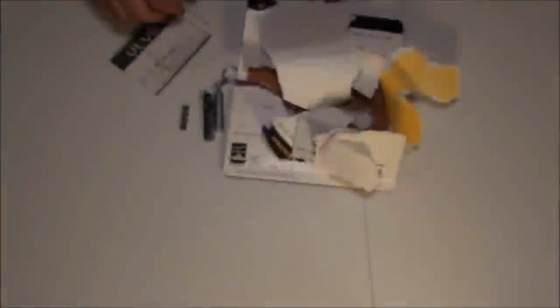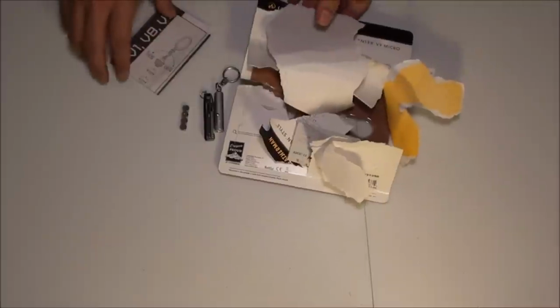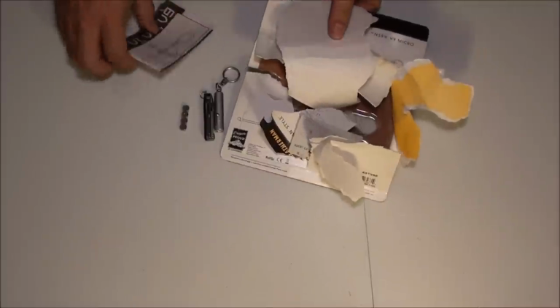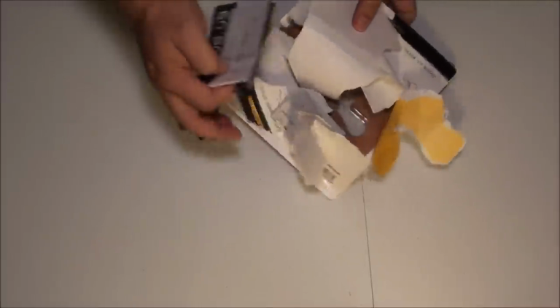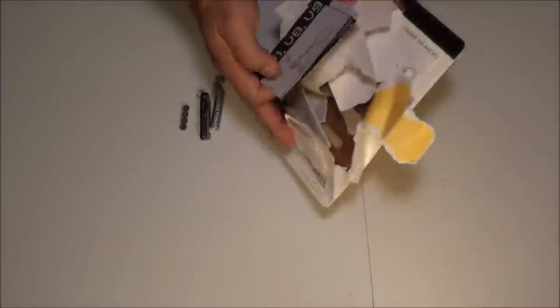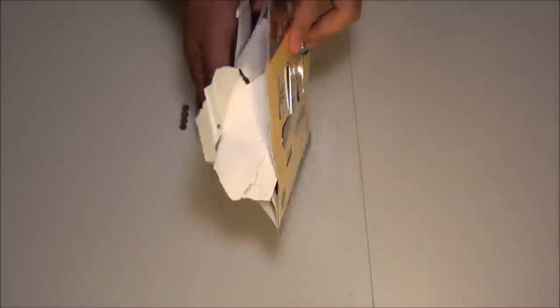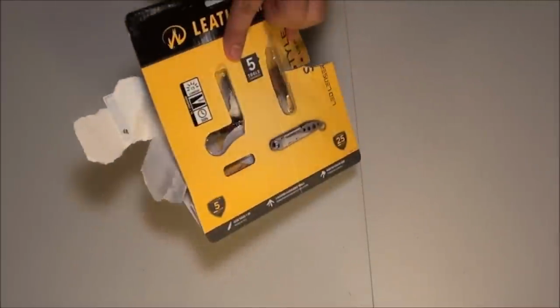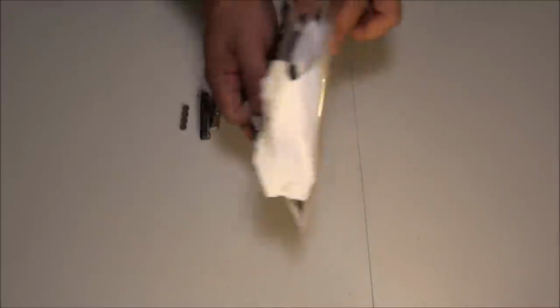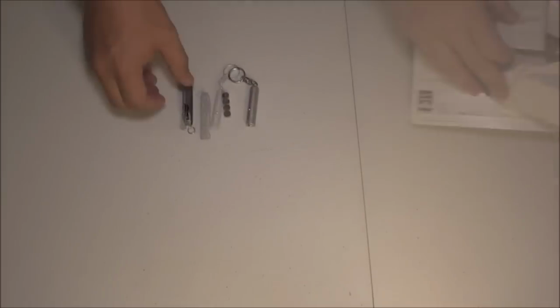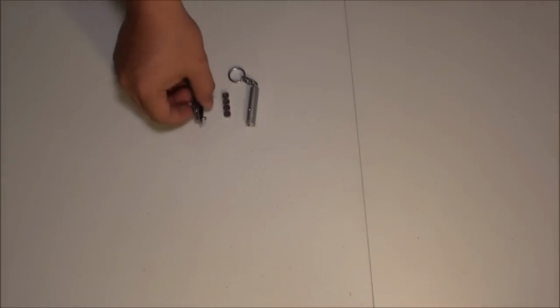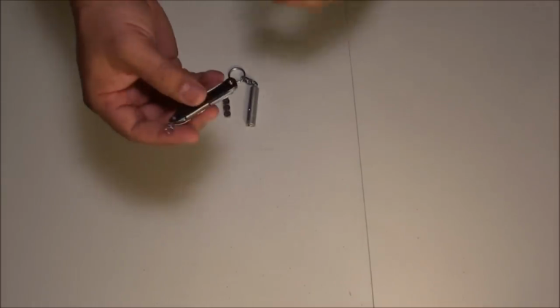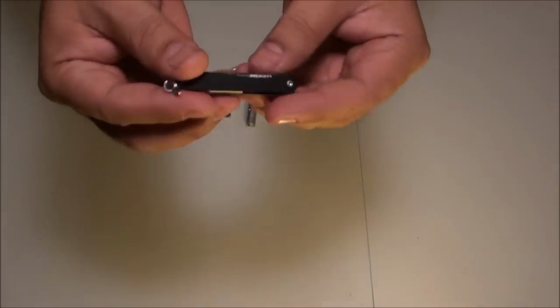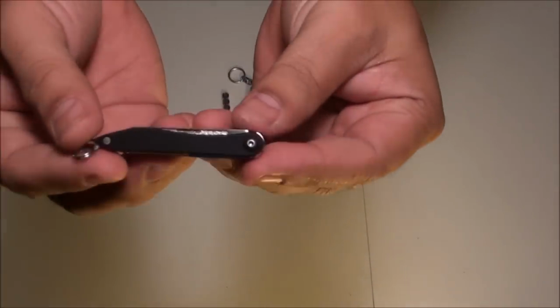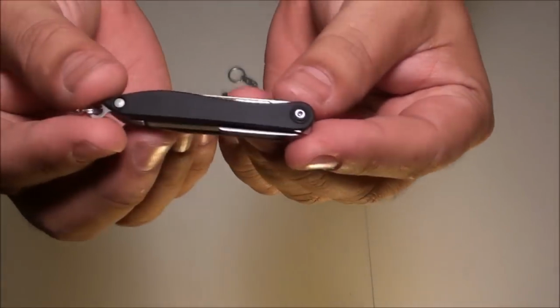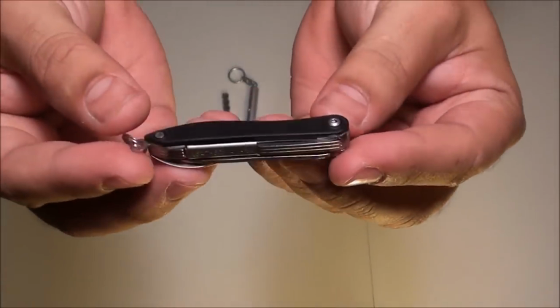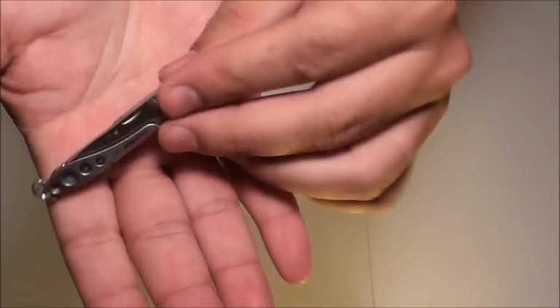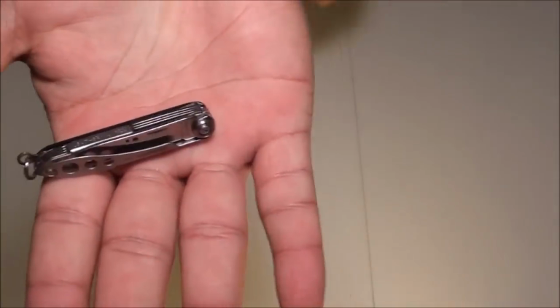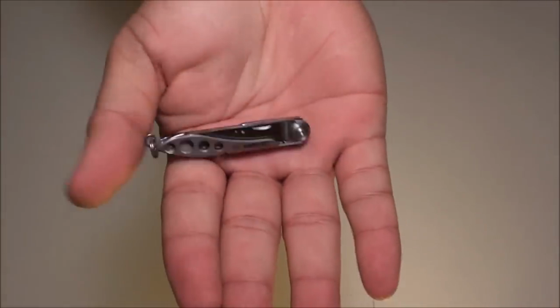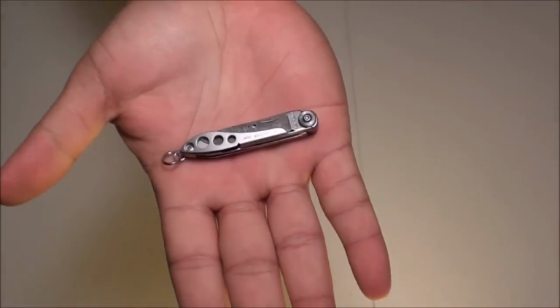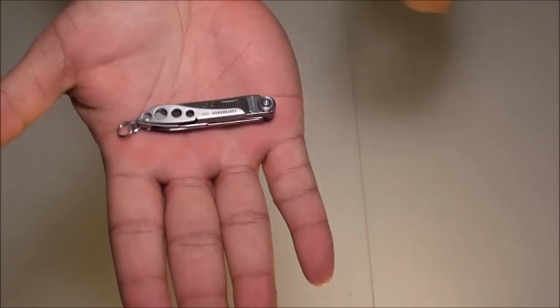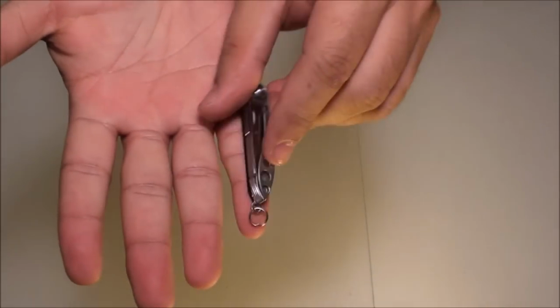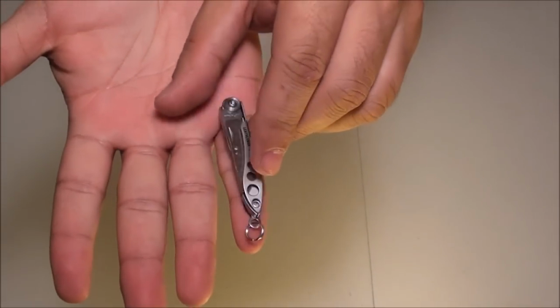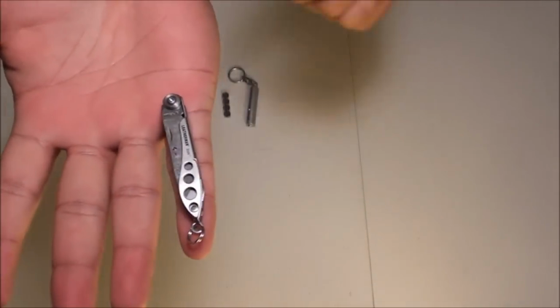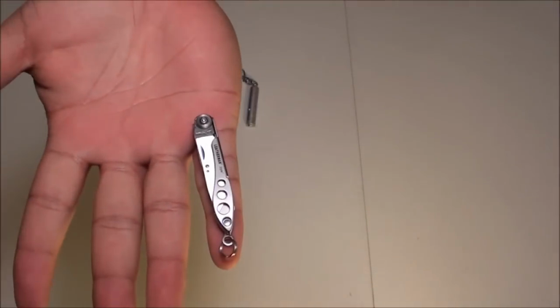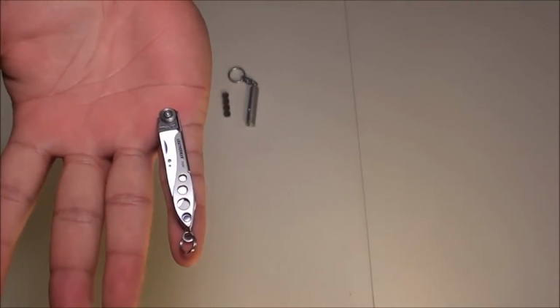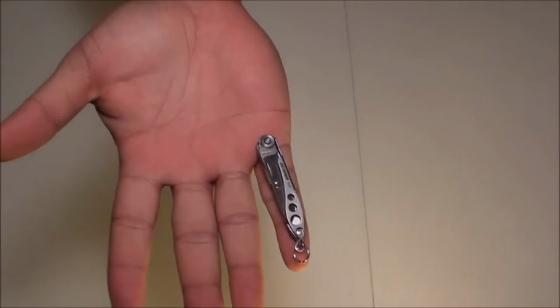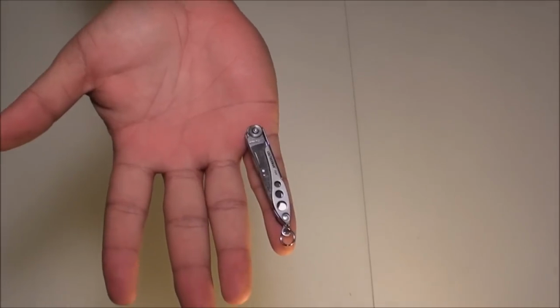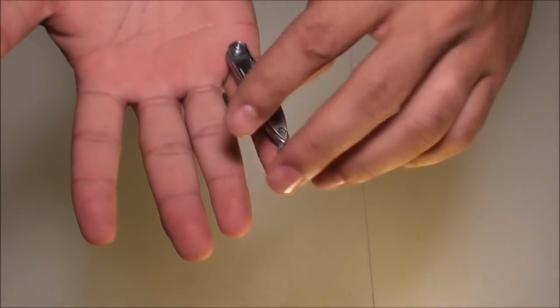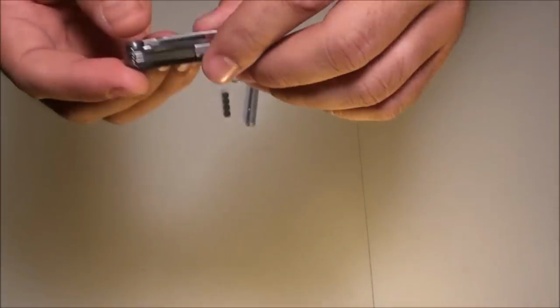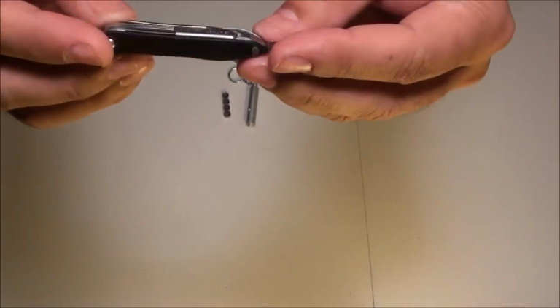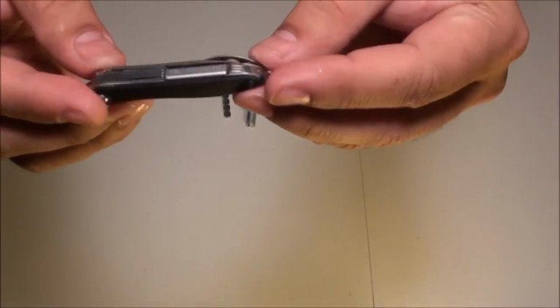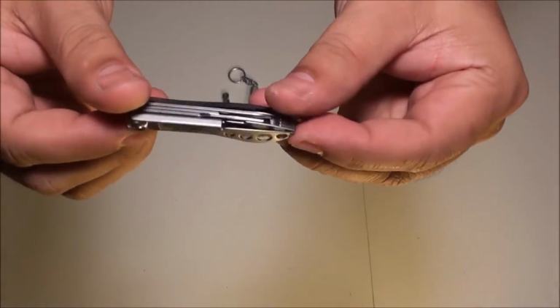Holy crap, this thing is hard to get into. Let's take a closer look at this really small multi-tool — it is tiny. About the size of my pinky, very, very small.